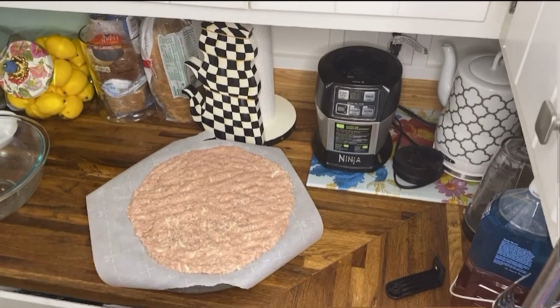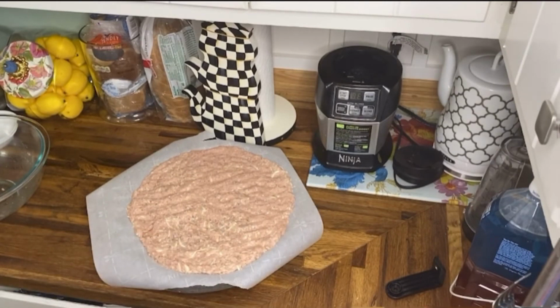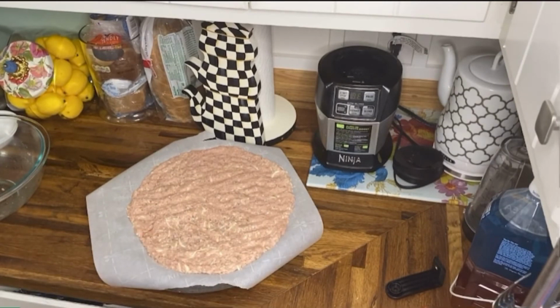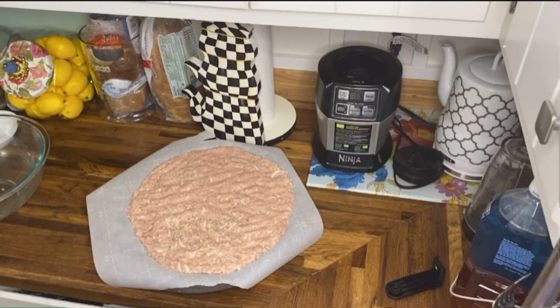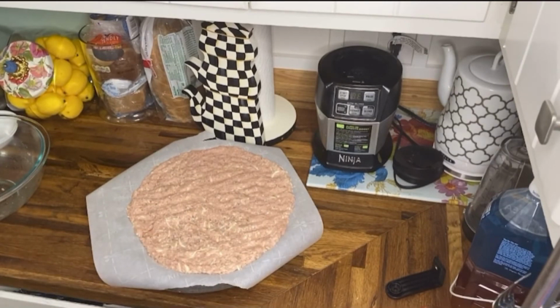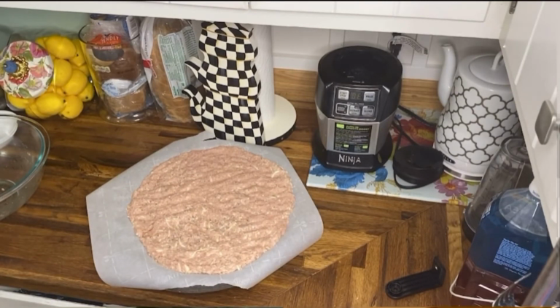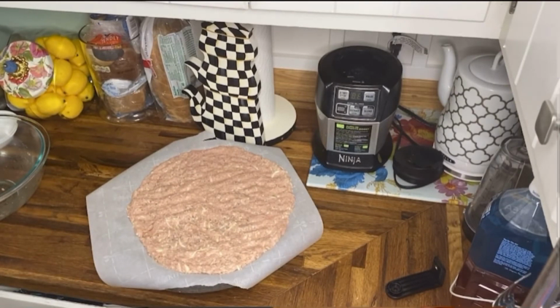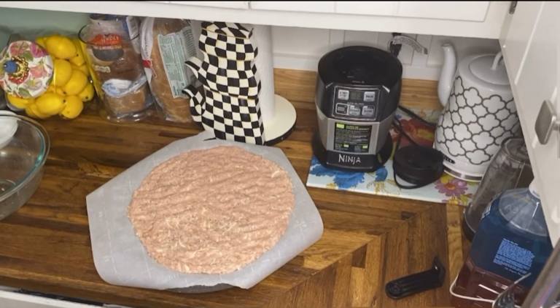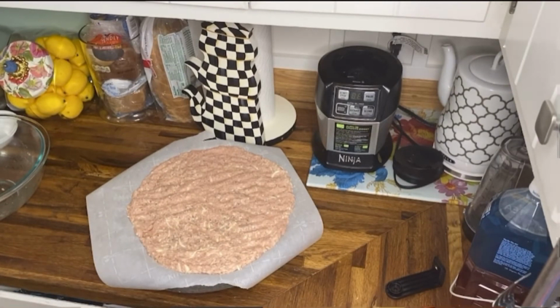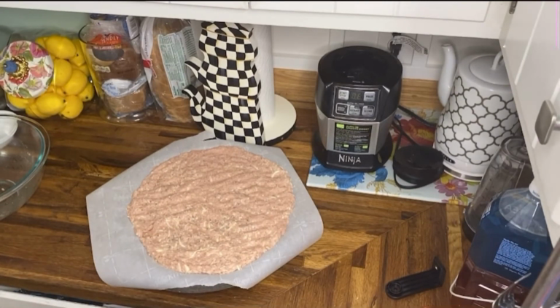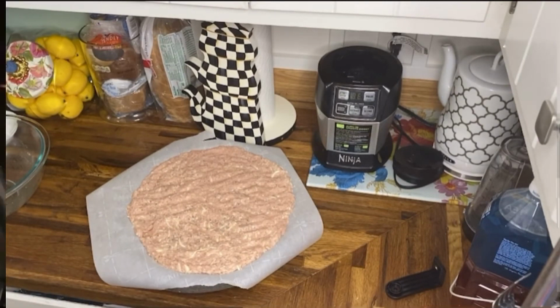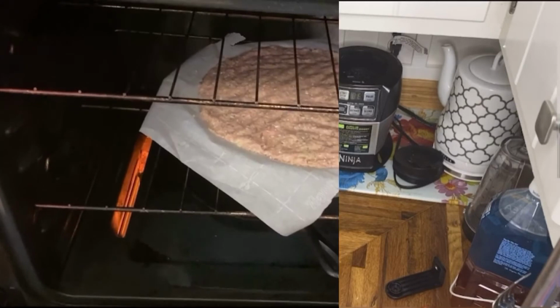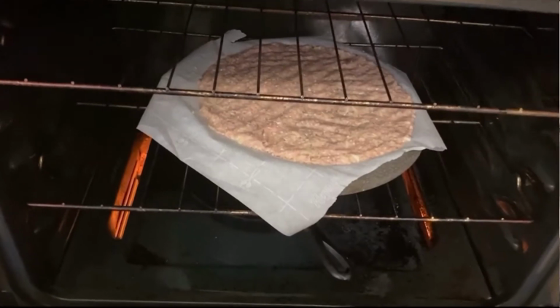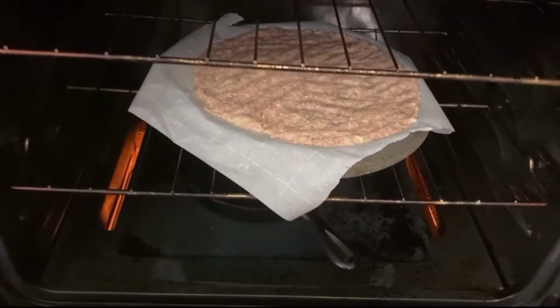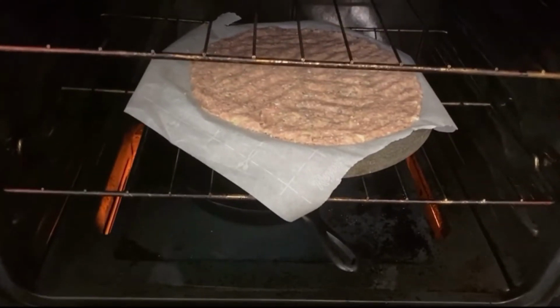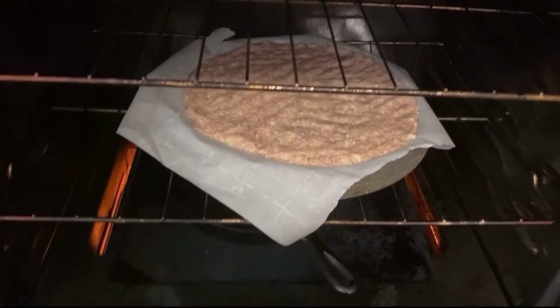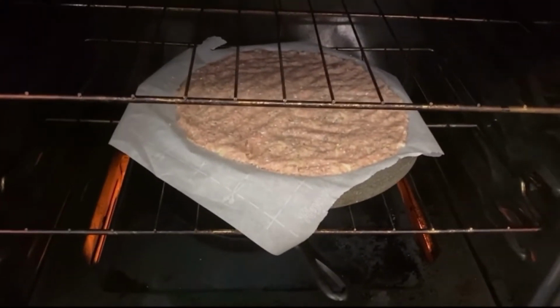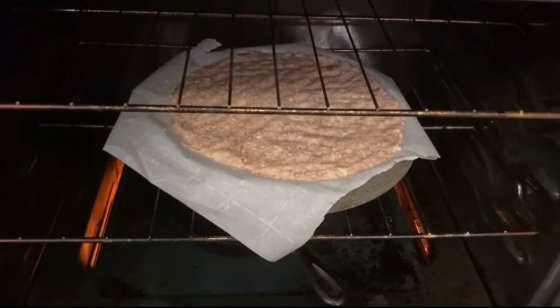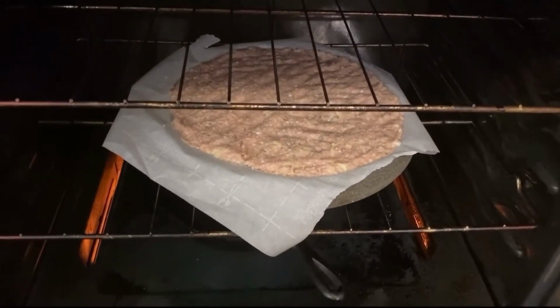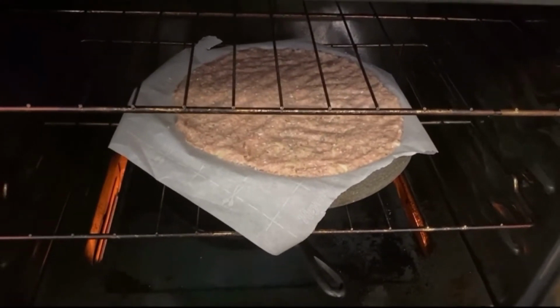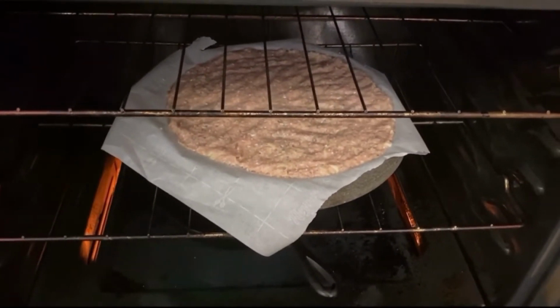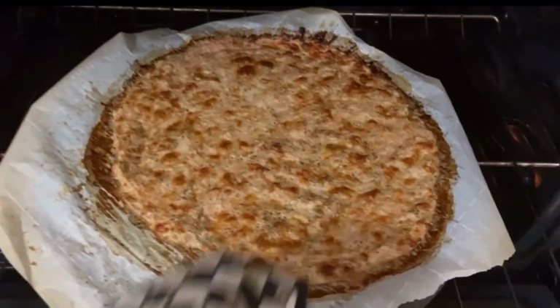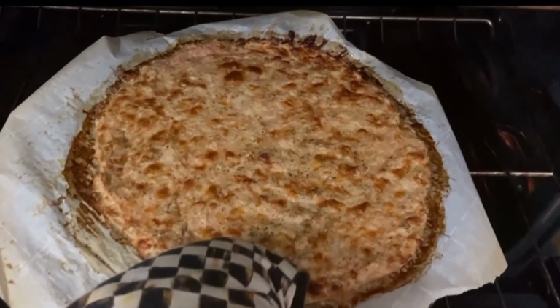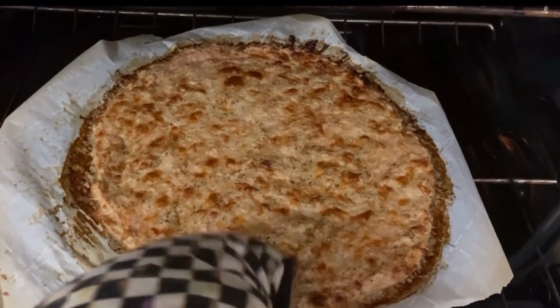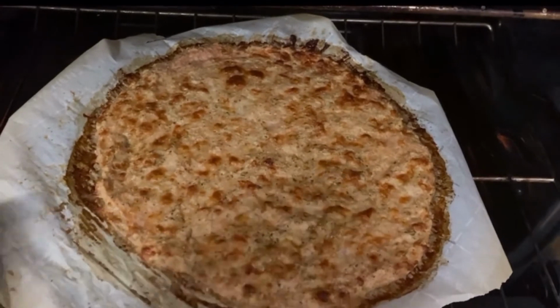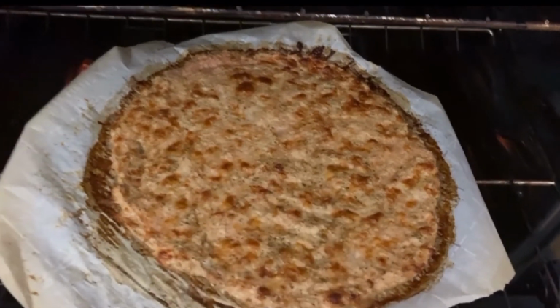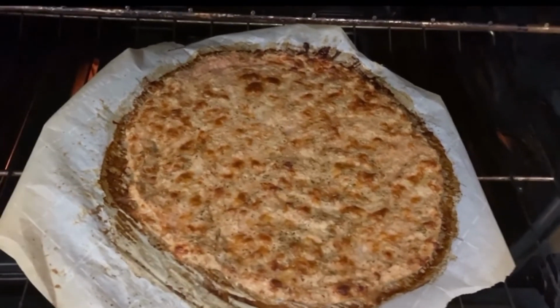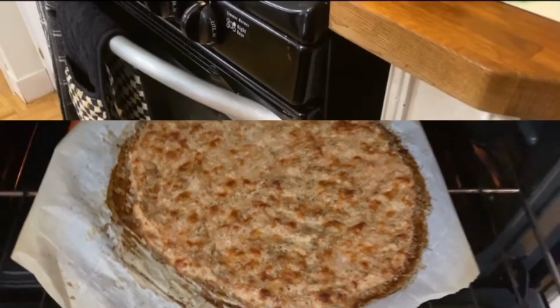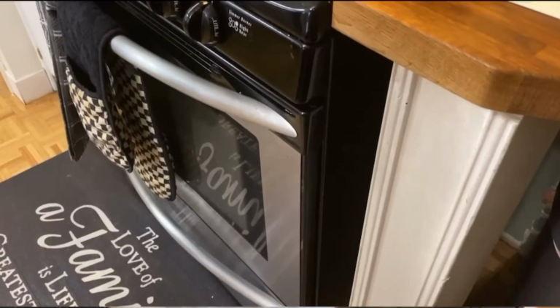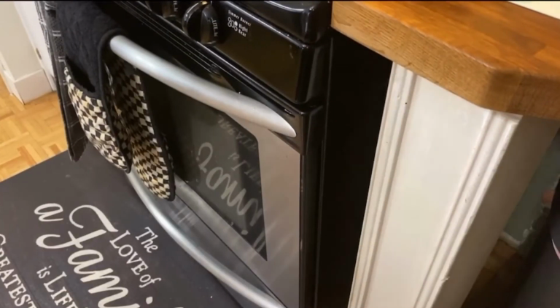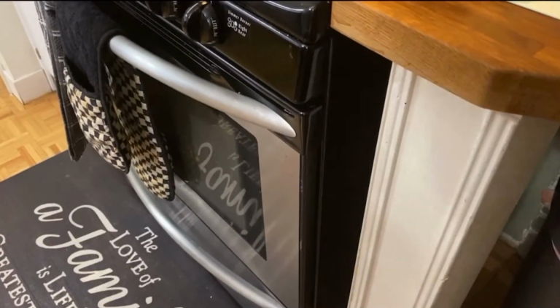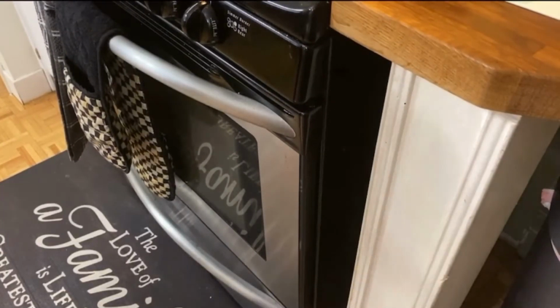Put it in the oven at 400 degrees. All right guys, it is done.